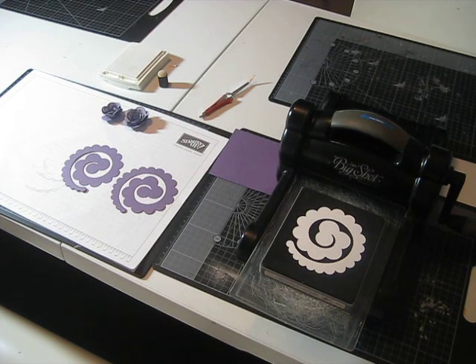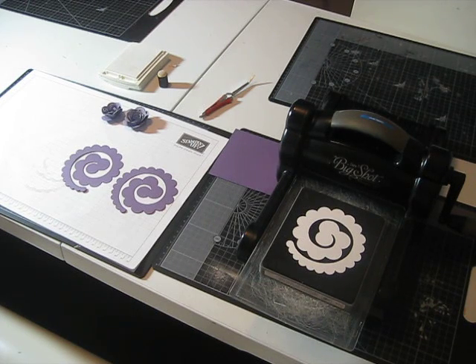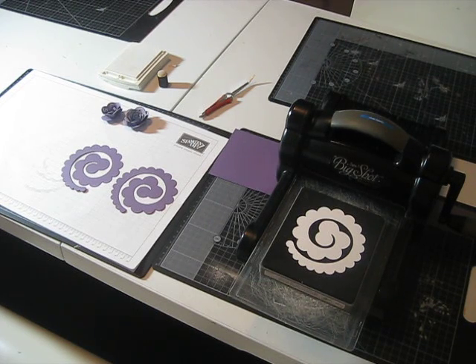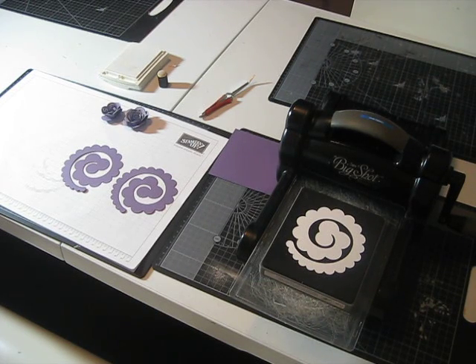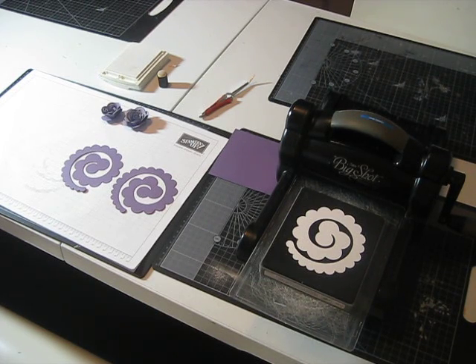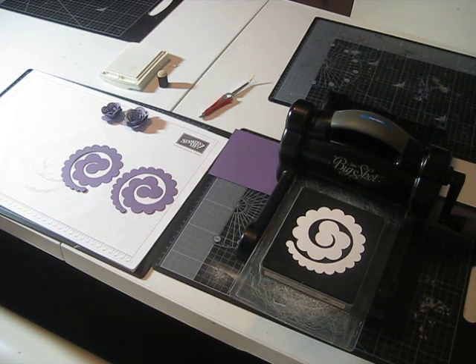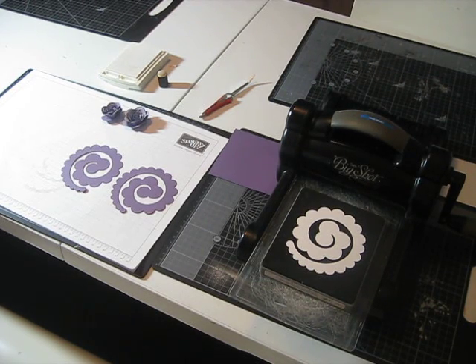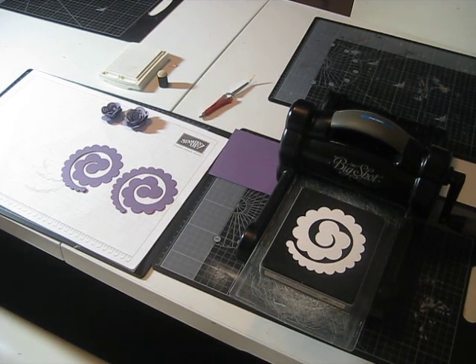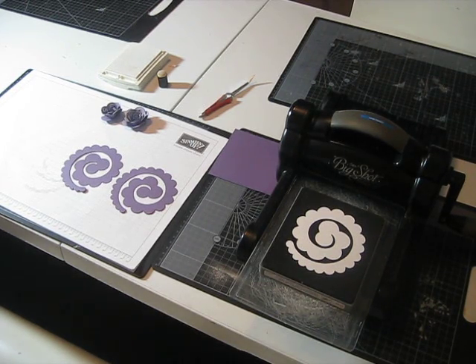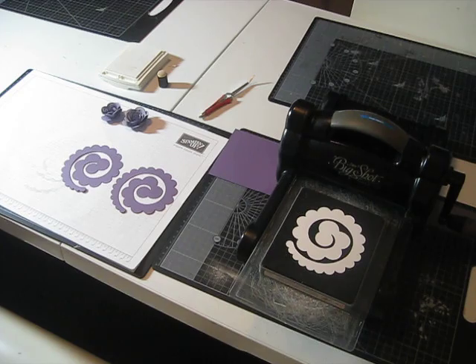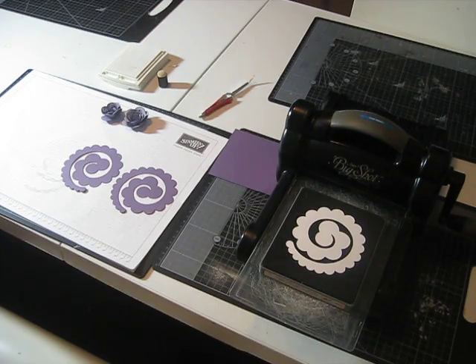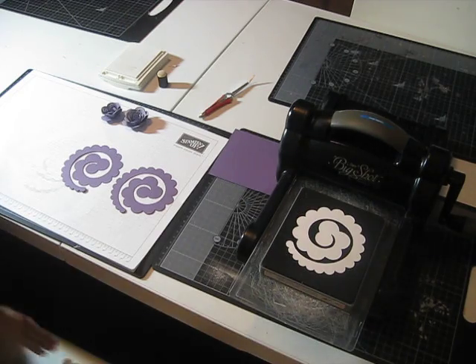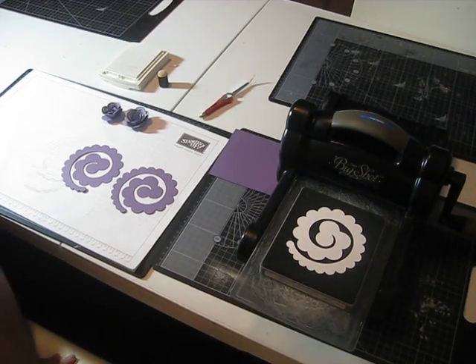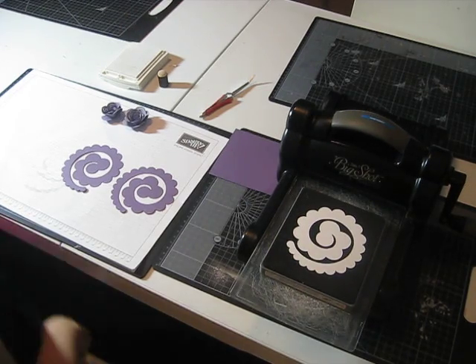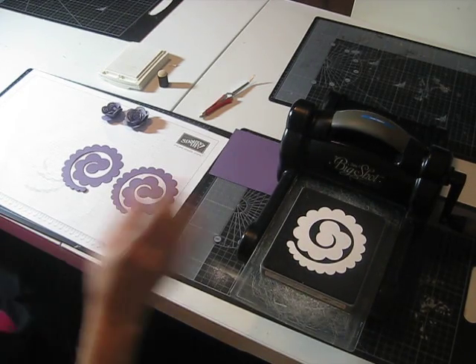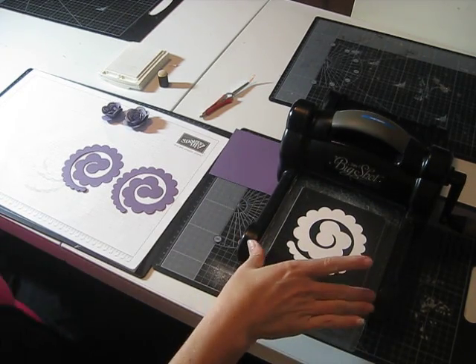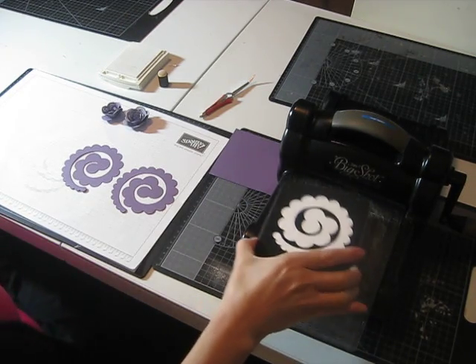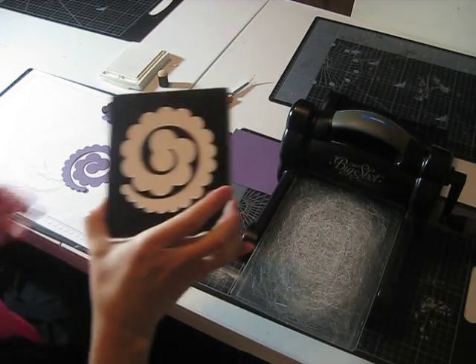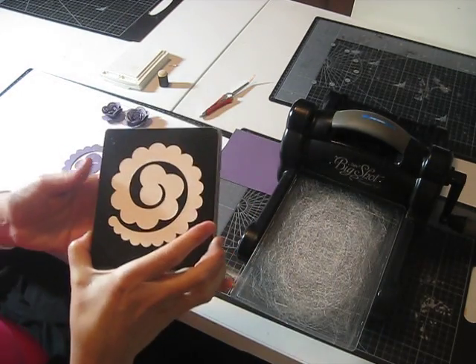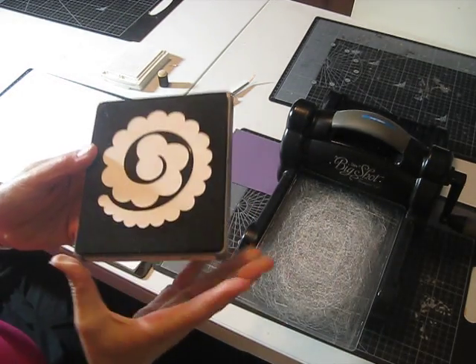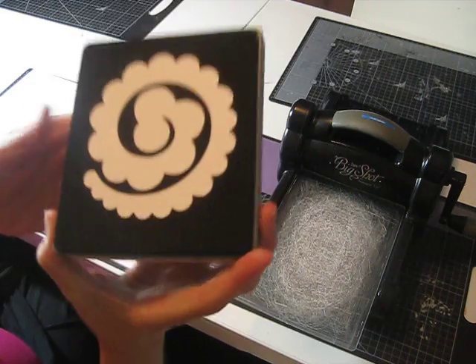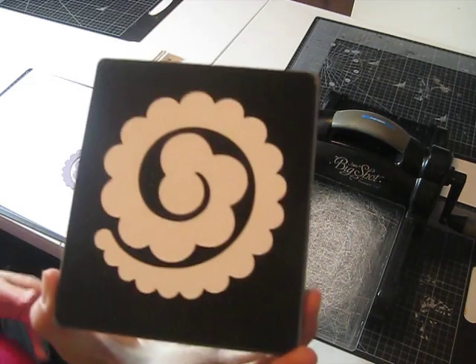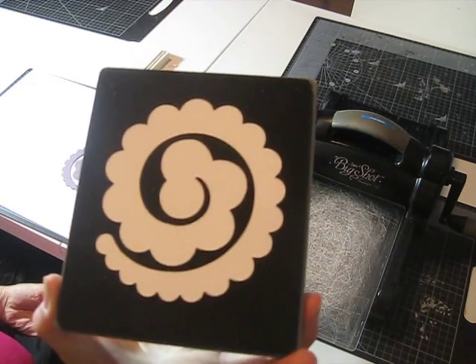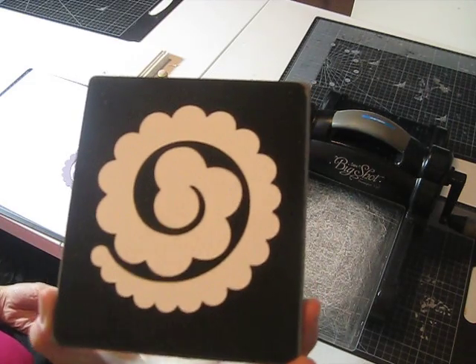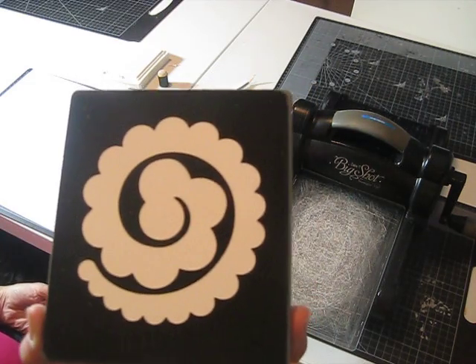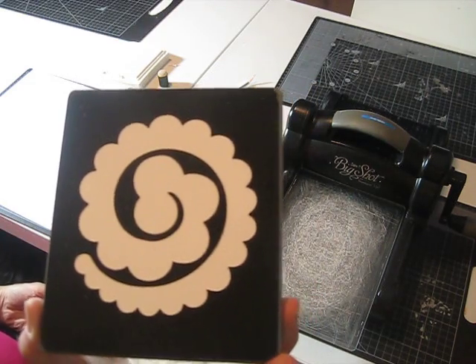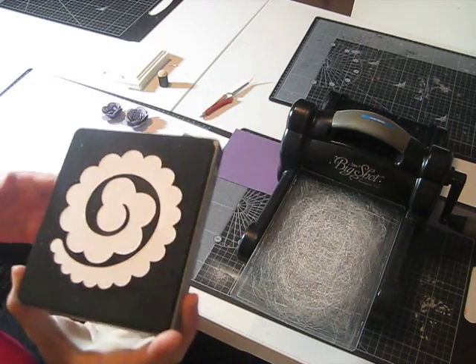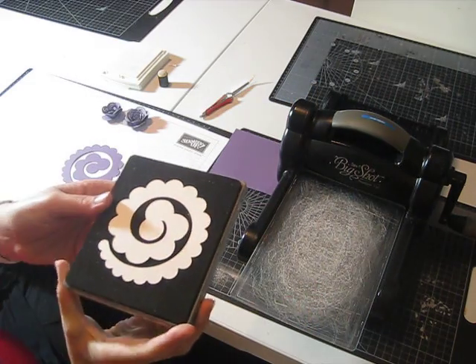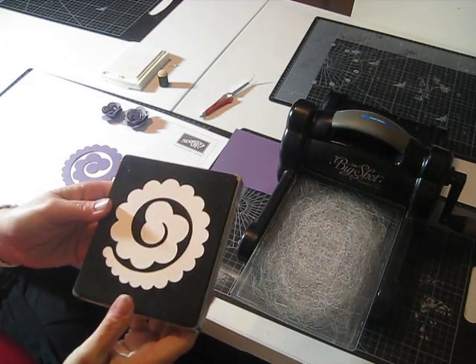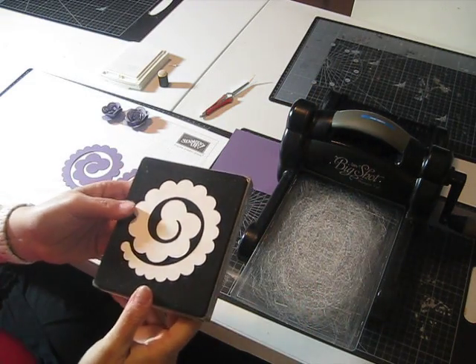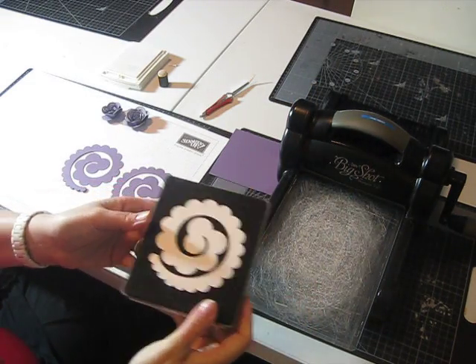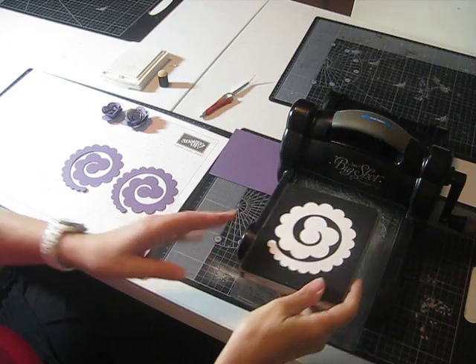Hi, I'm Linda. I'm a demonstrator in Australia and I've had some requests to show people how to use the spiral flower die, which is from our new locations catalogue. That just came out last week, the 28th of January here in Australia.